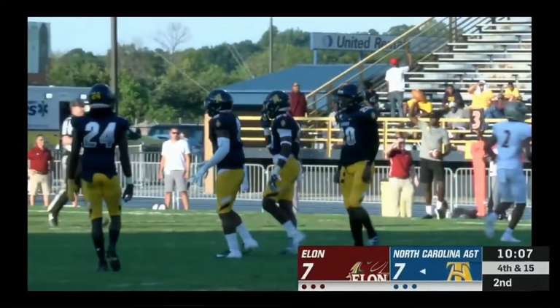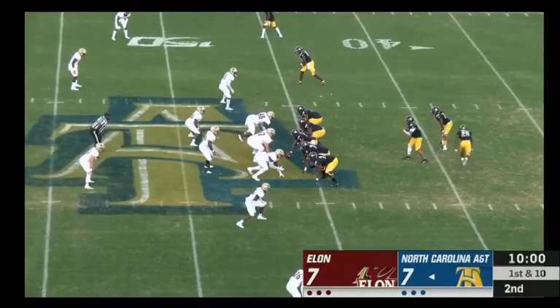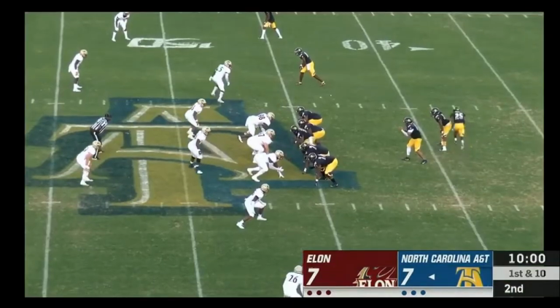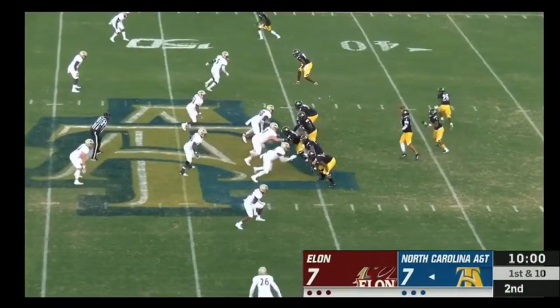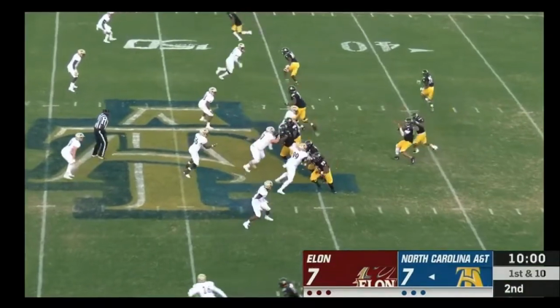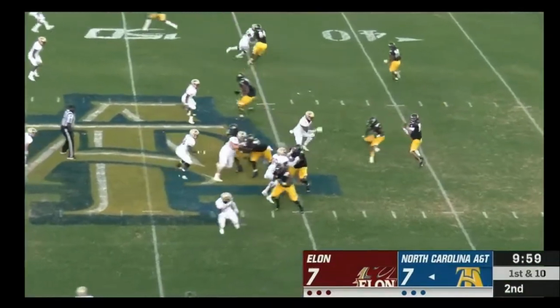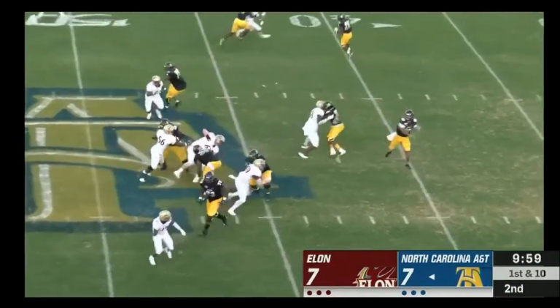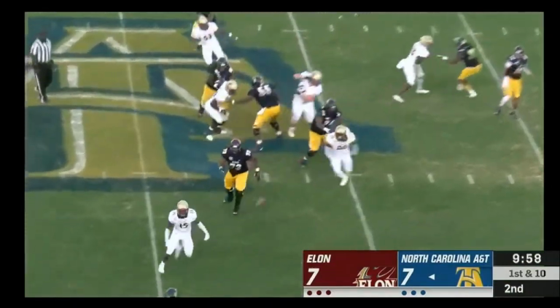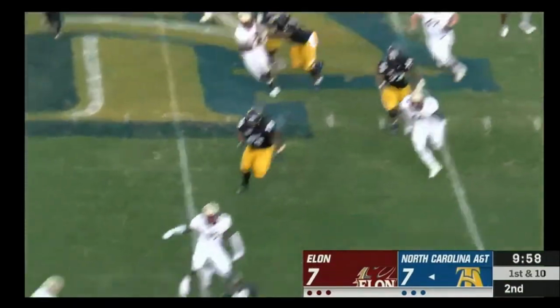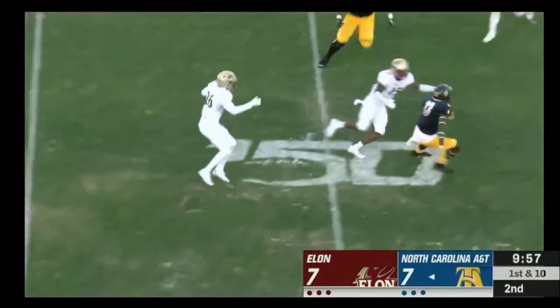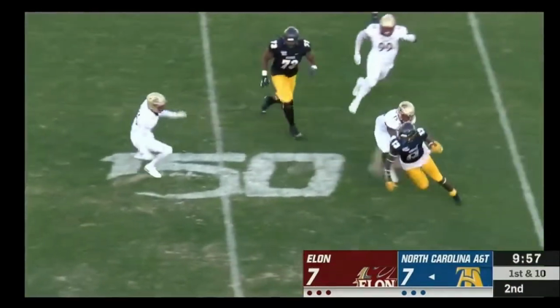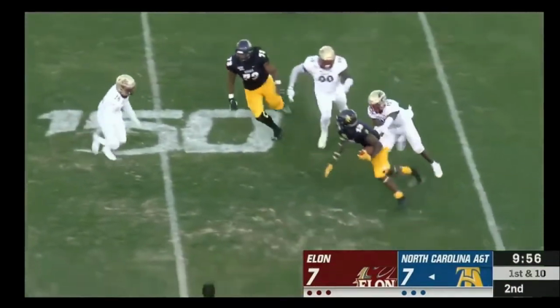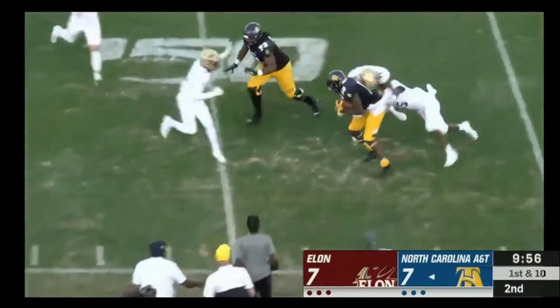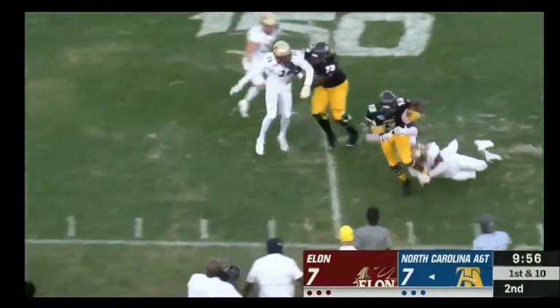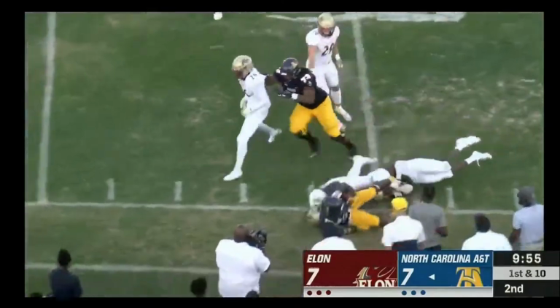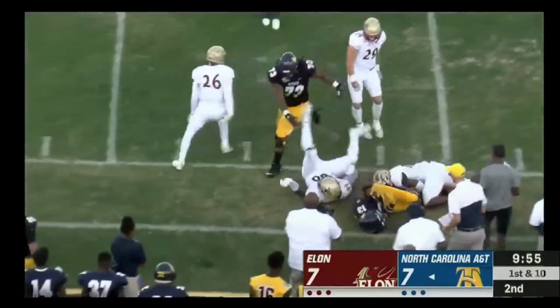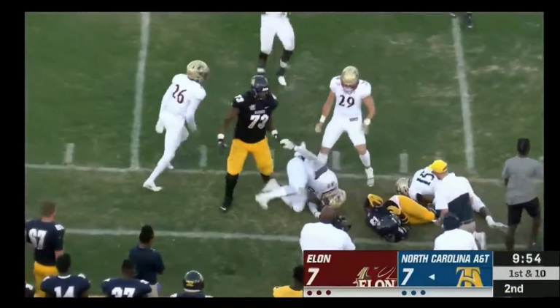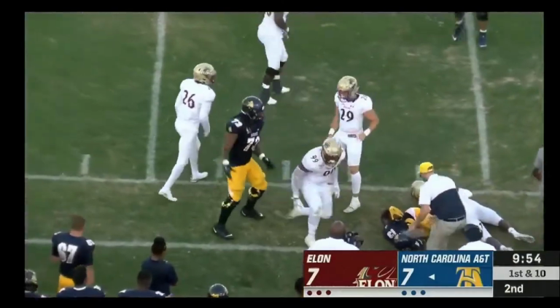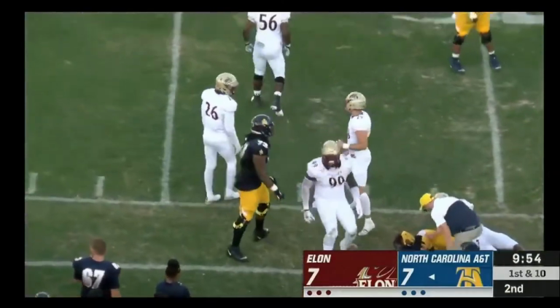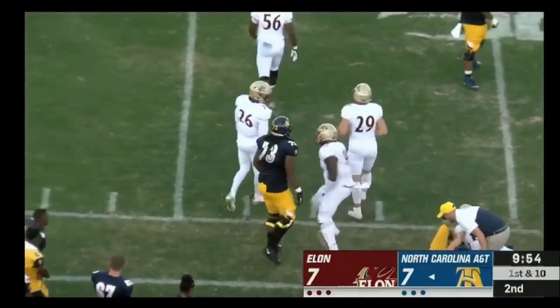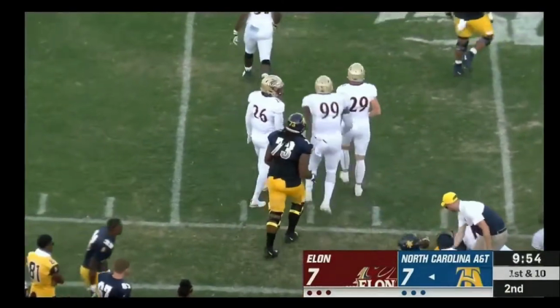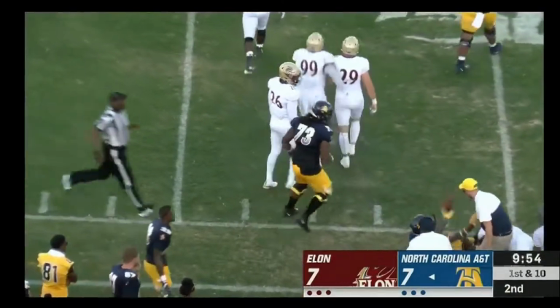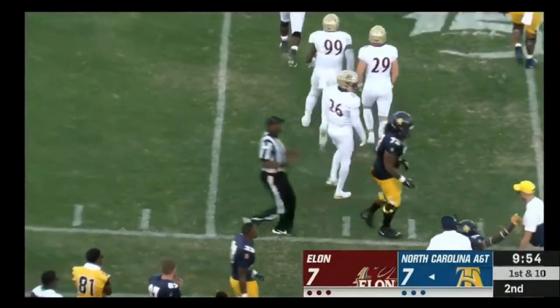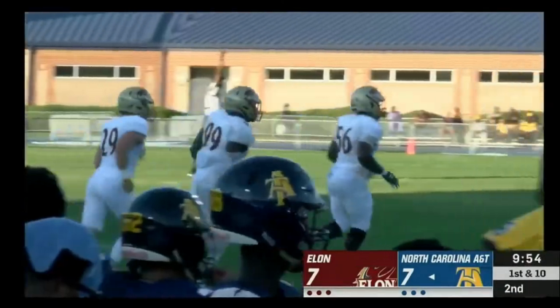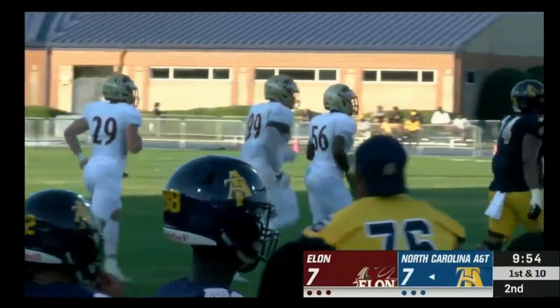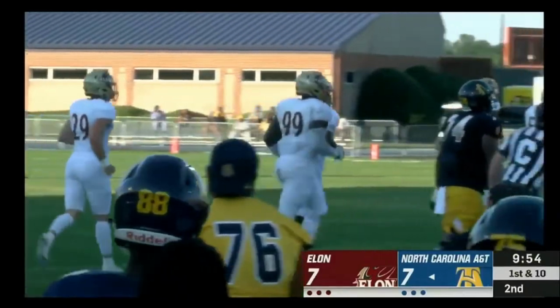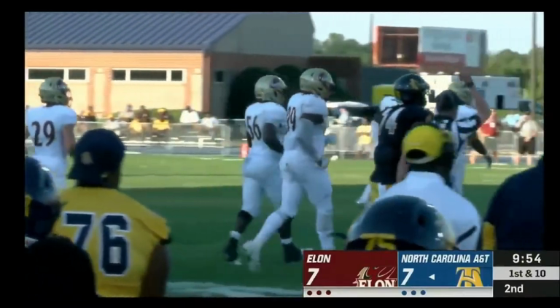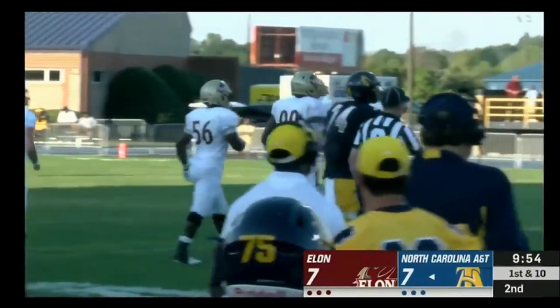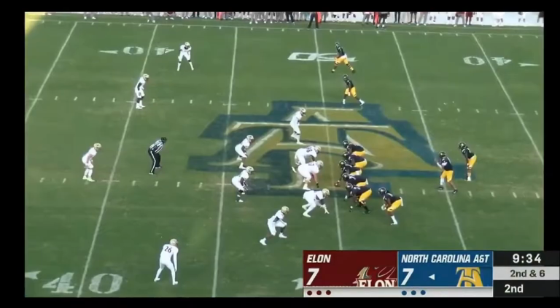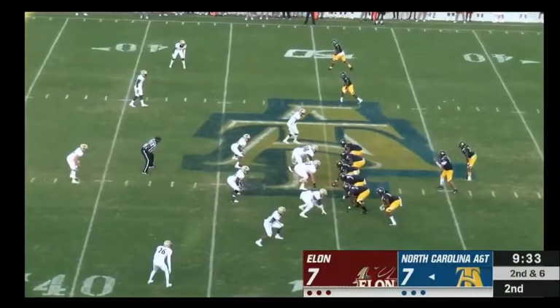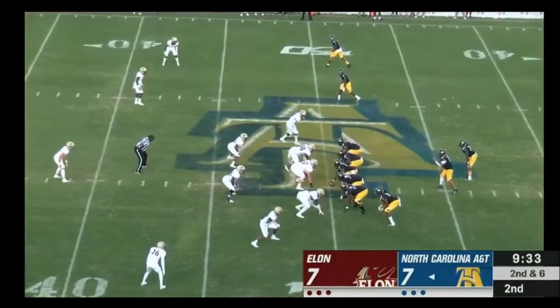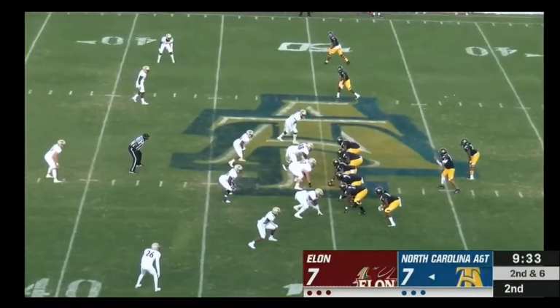For back, they'll send Baker in motion. Throws towards the near side, completes the pass to Bell, turns up field and is dragged out of bounds around midfield.